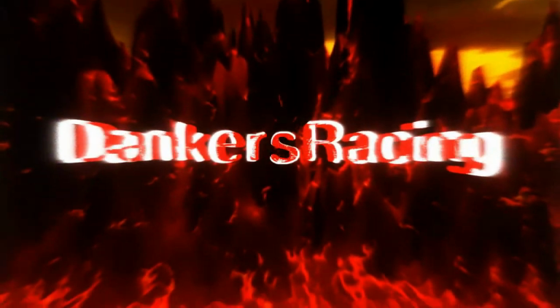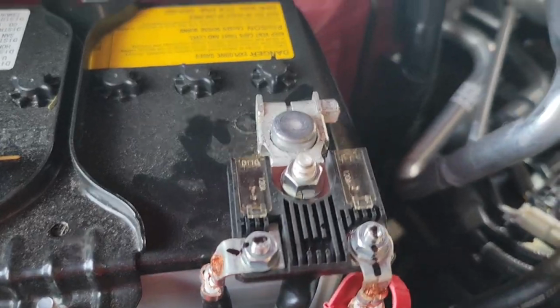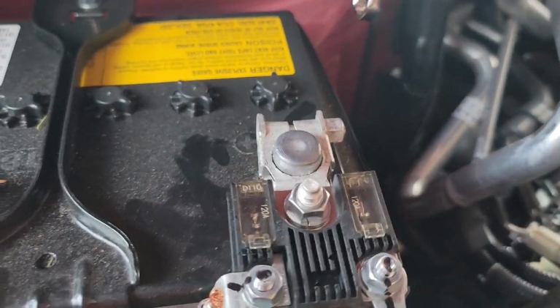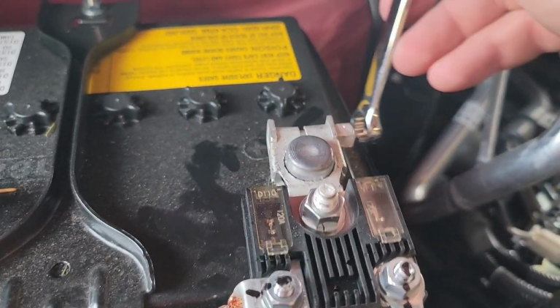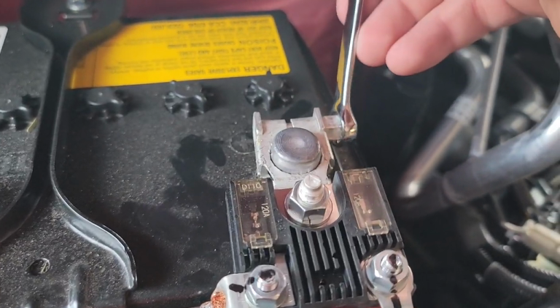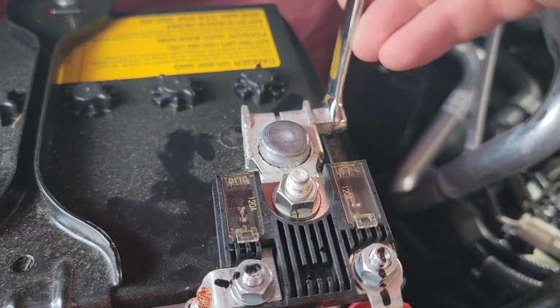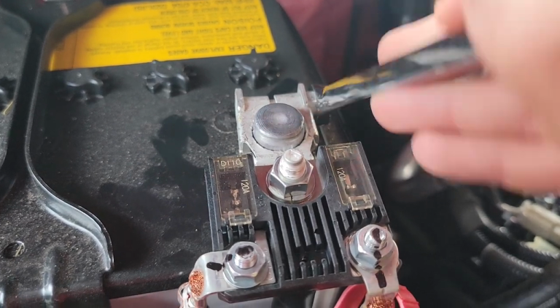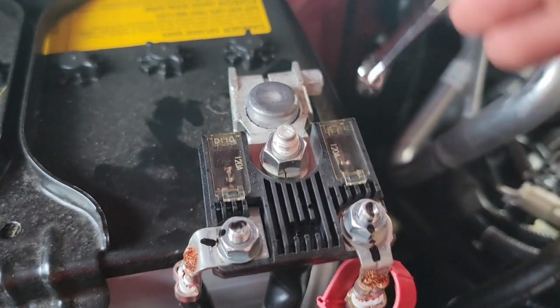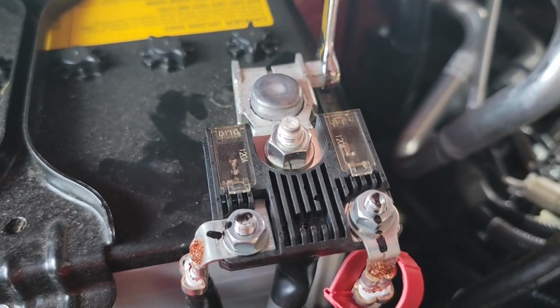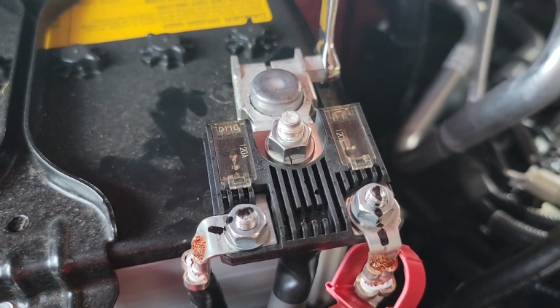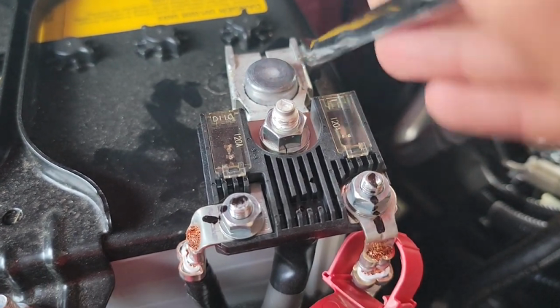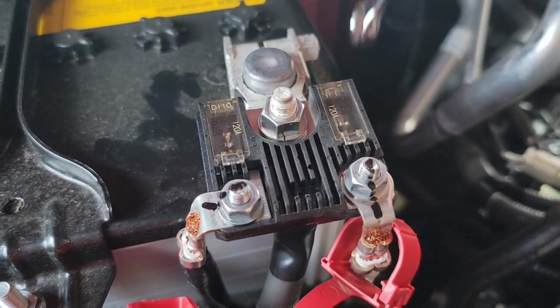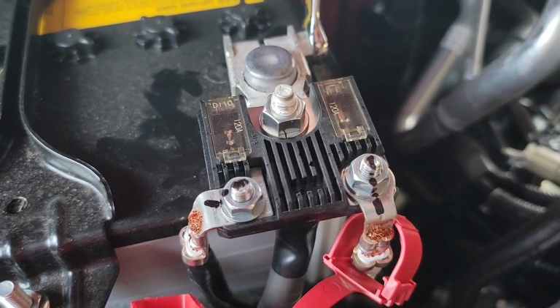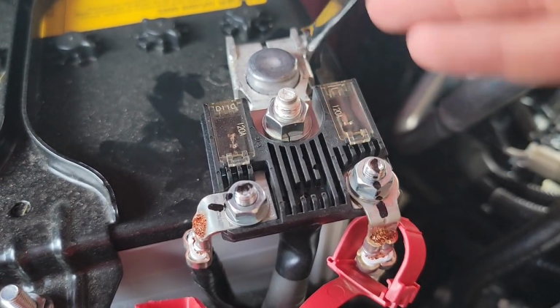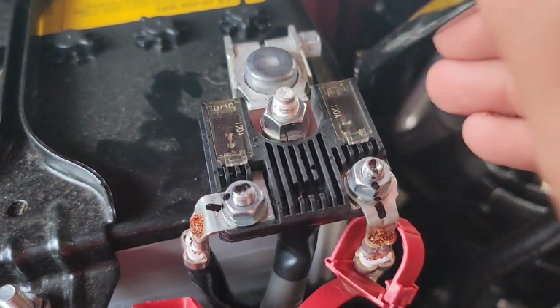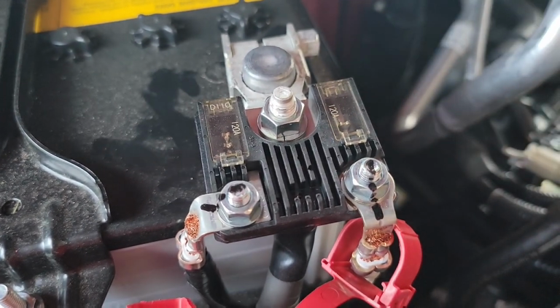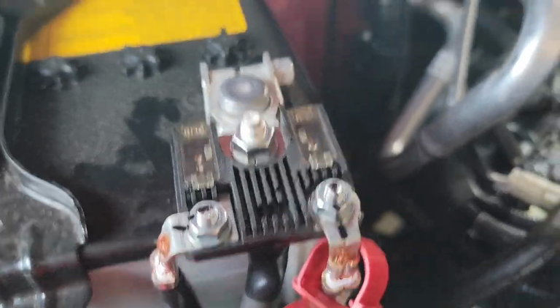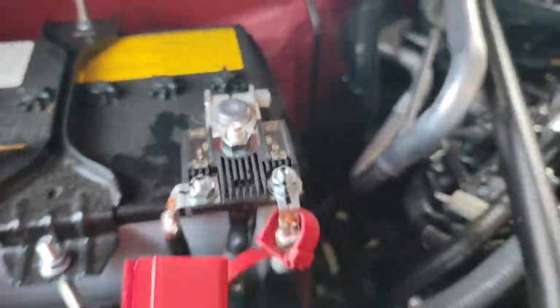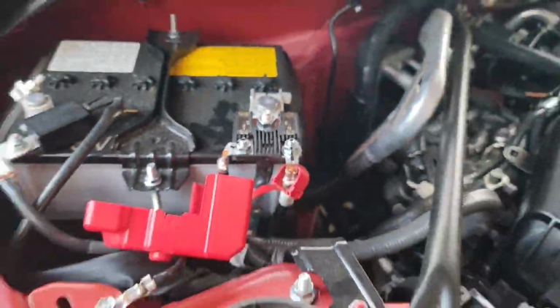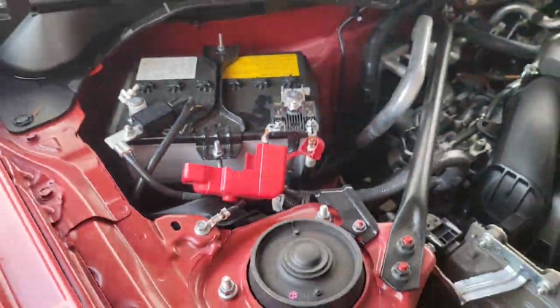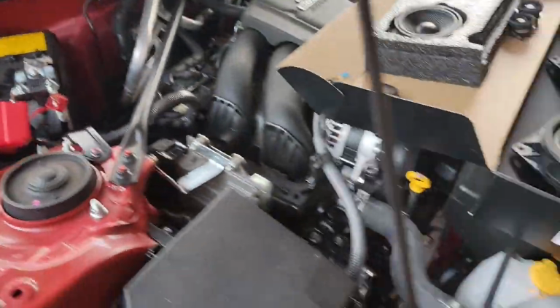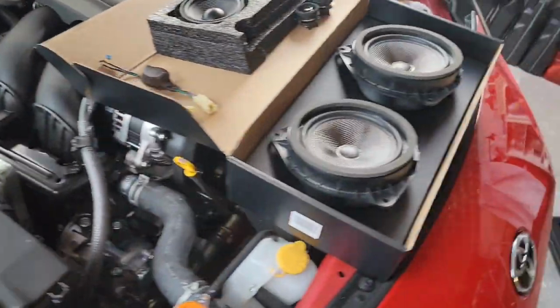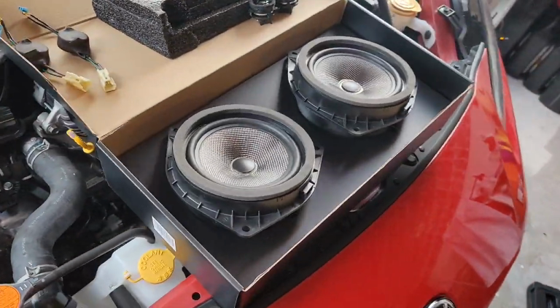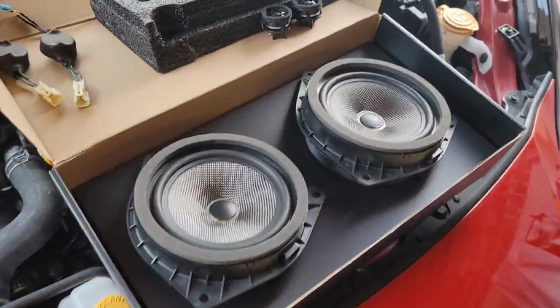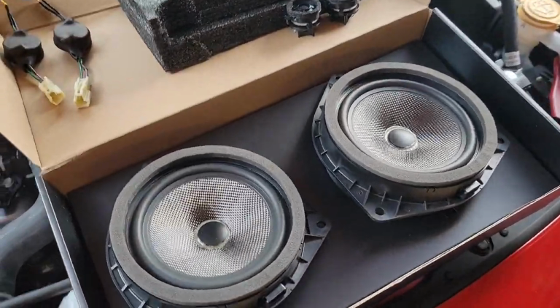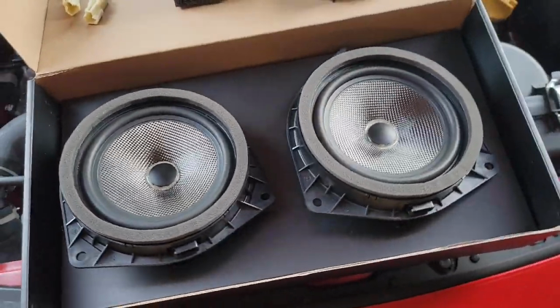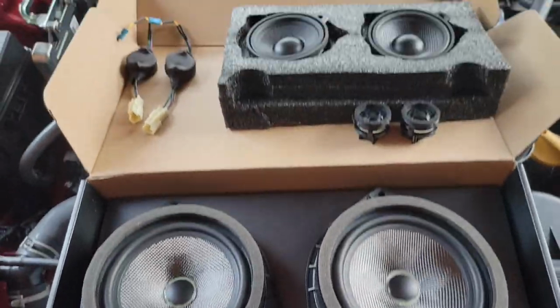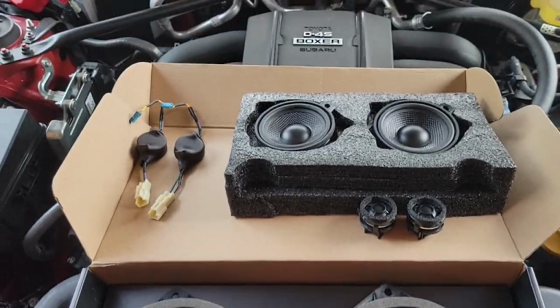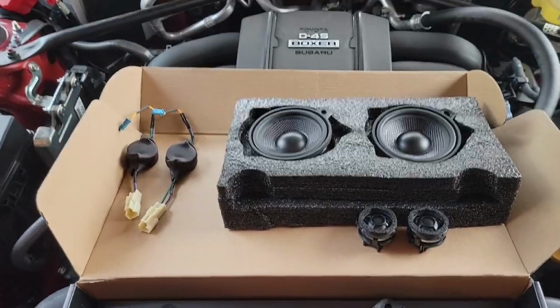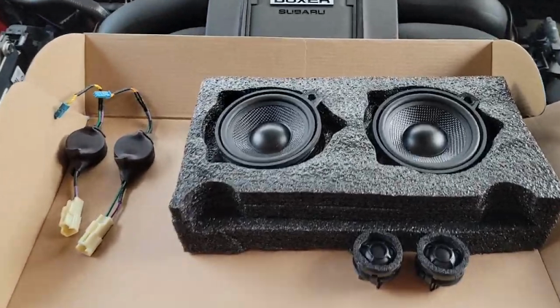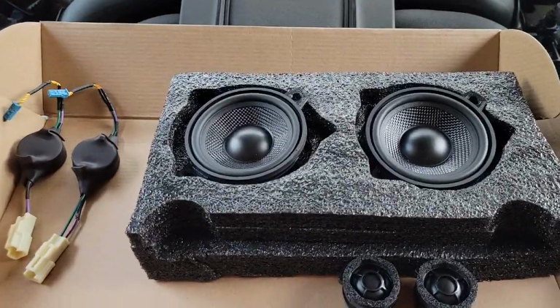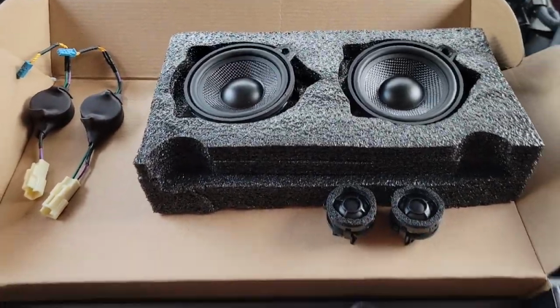Today we are installing the OEM Audio Plus speaker upgrades for the GR86. Nice carbon fiber speakers.